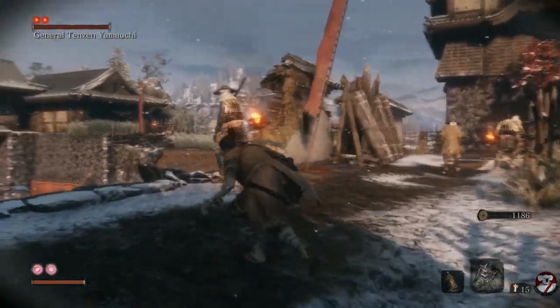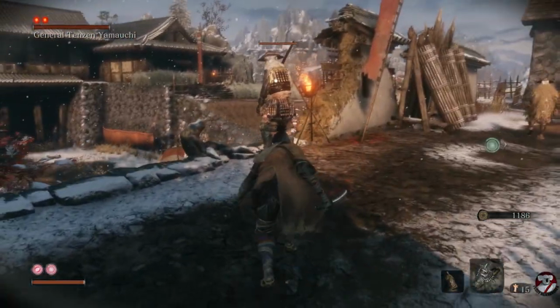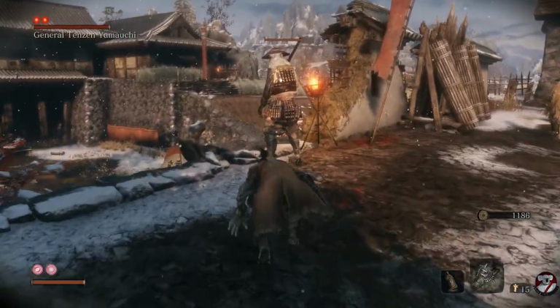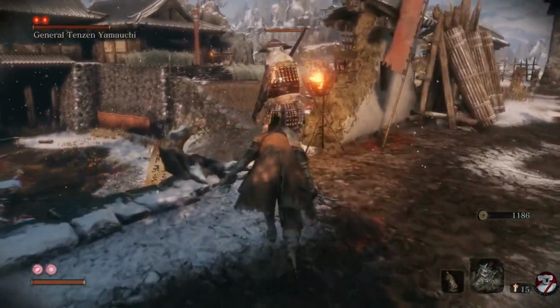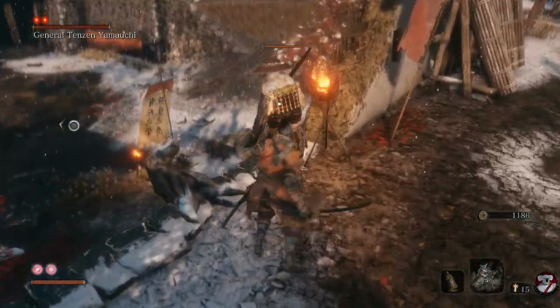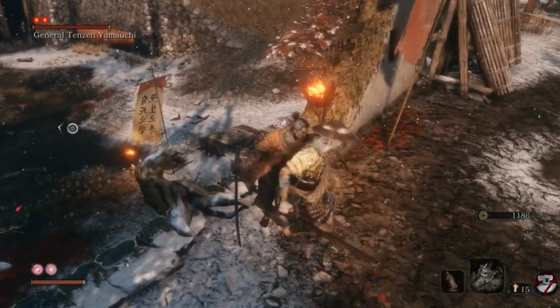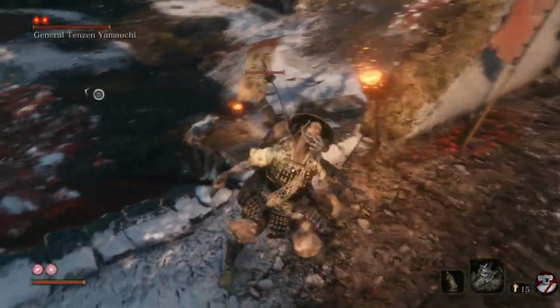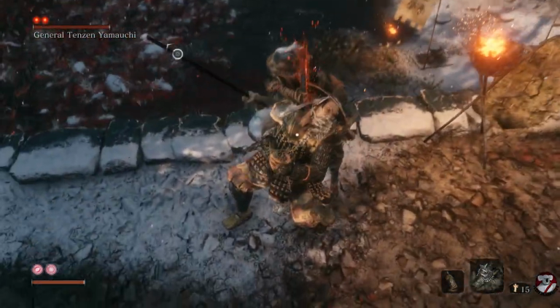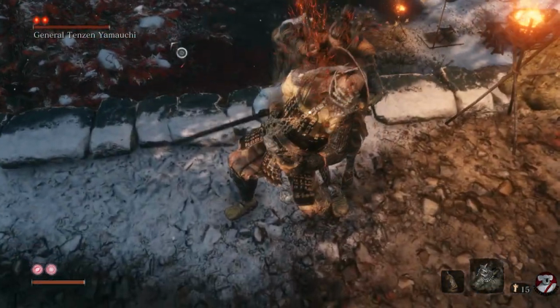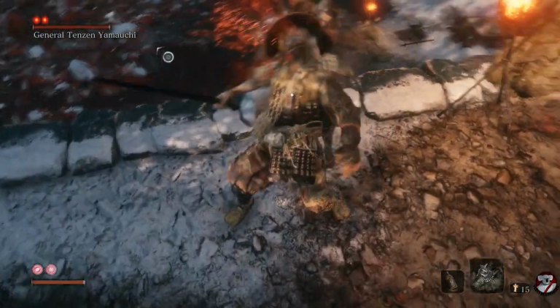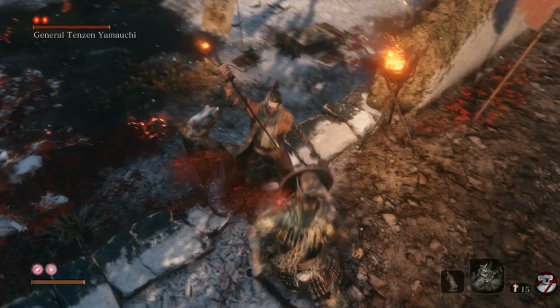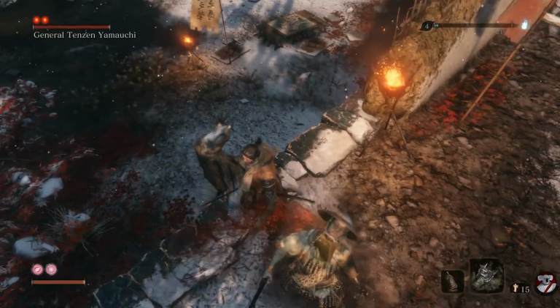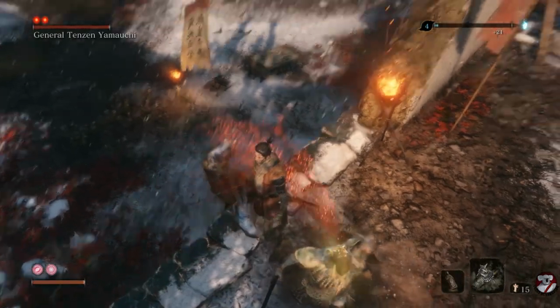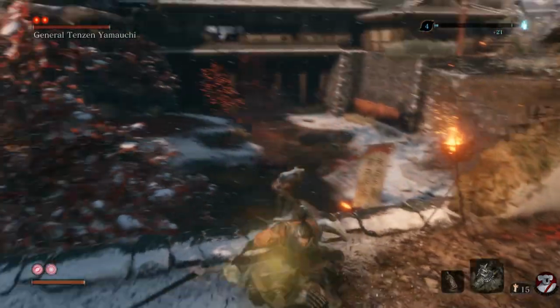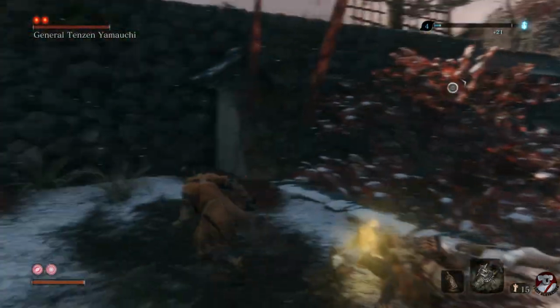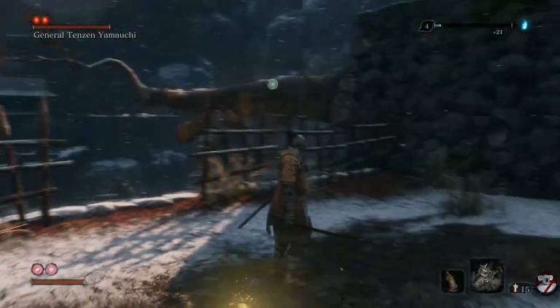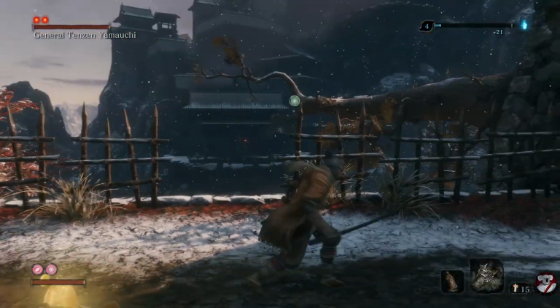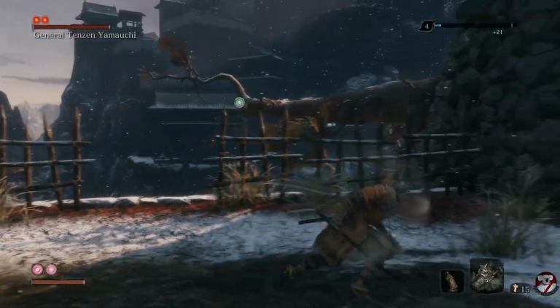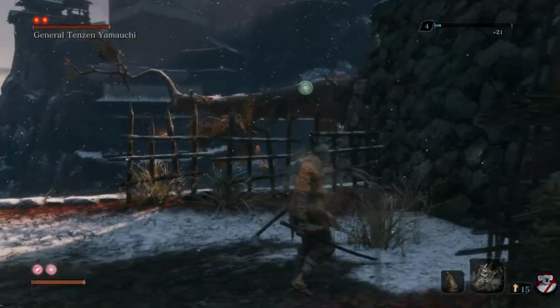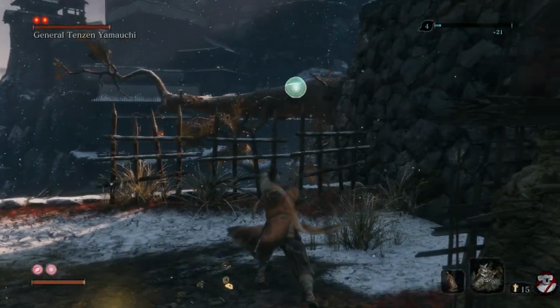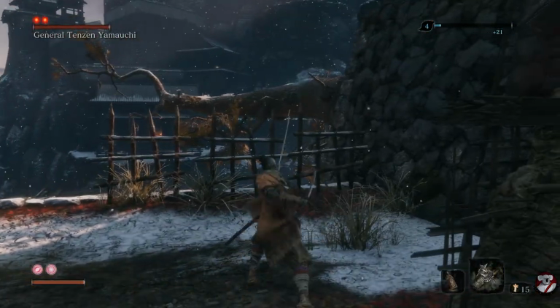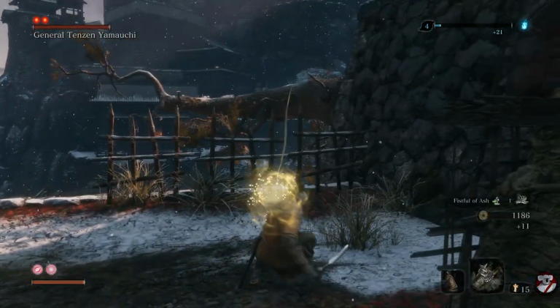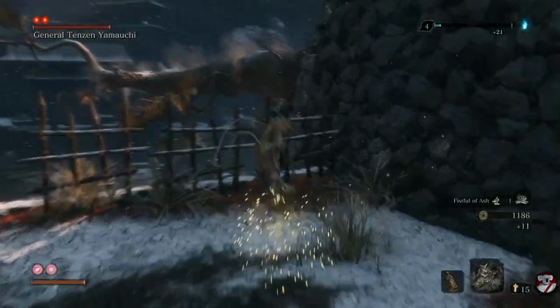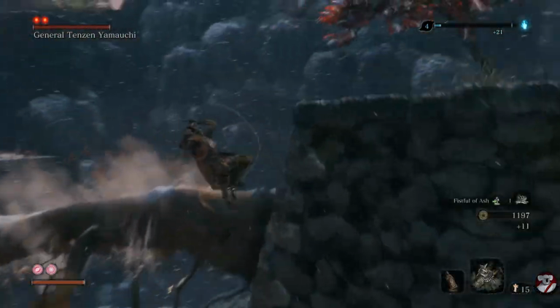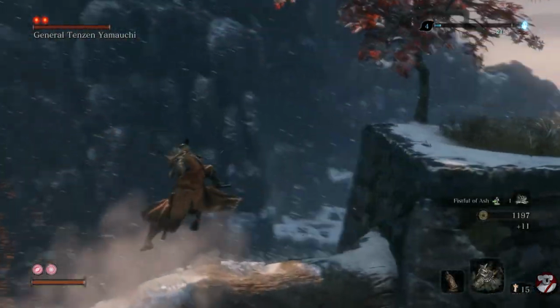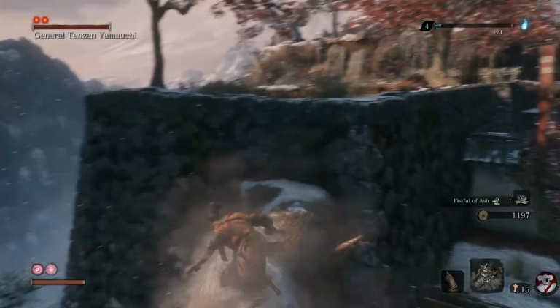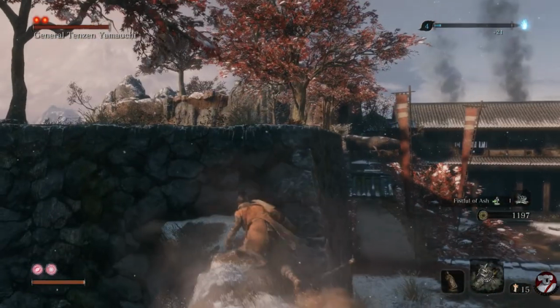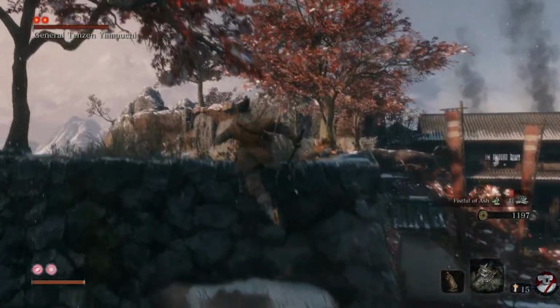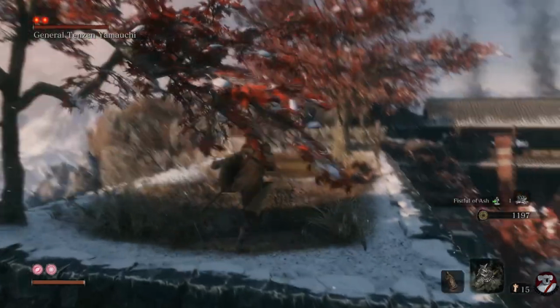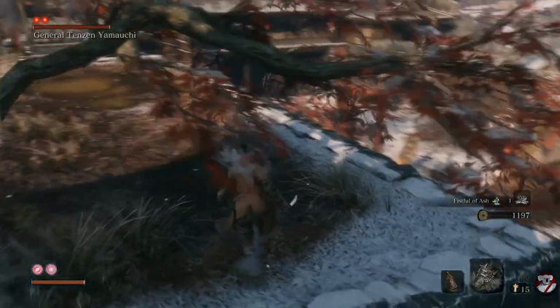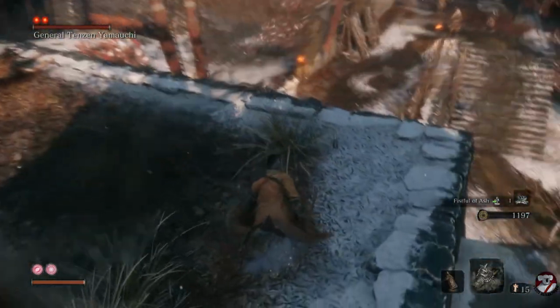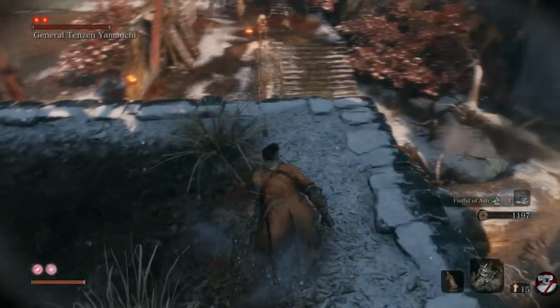Now we've got a chance to kill the first gunner. Stealth kill him, then immediately go to that trunk there, jump up and back to the safe spot.